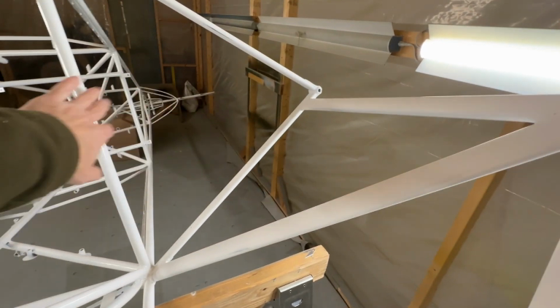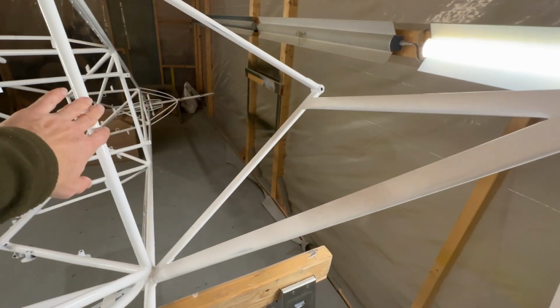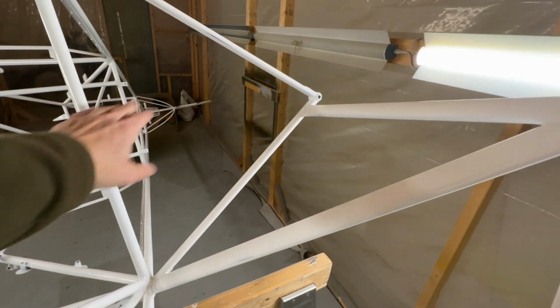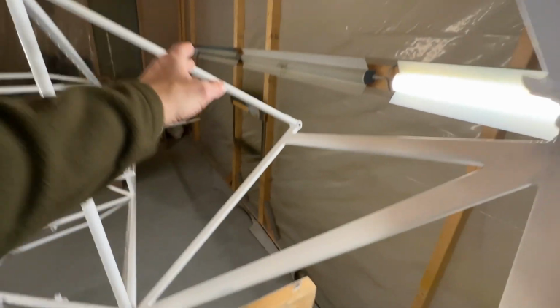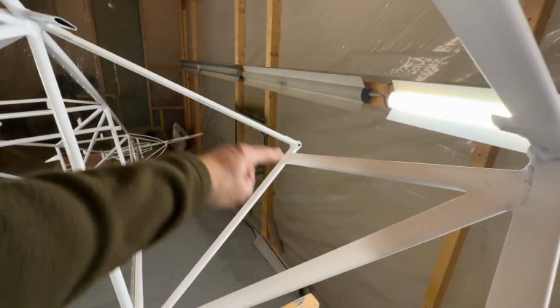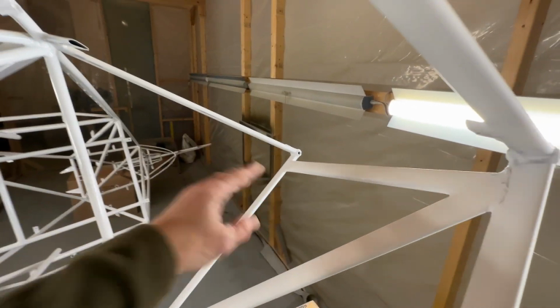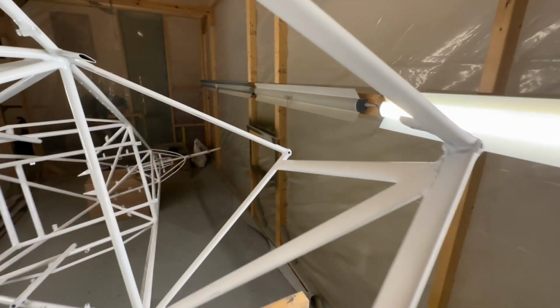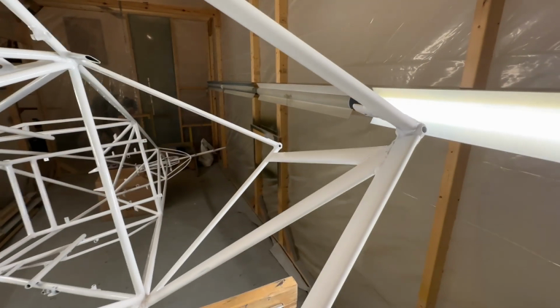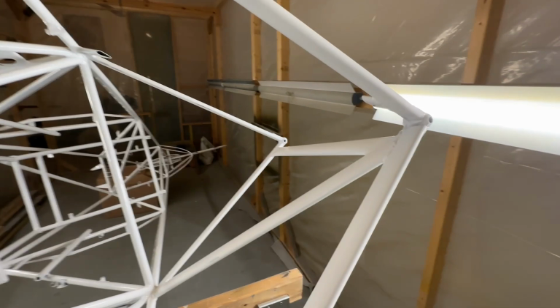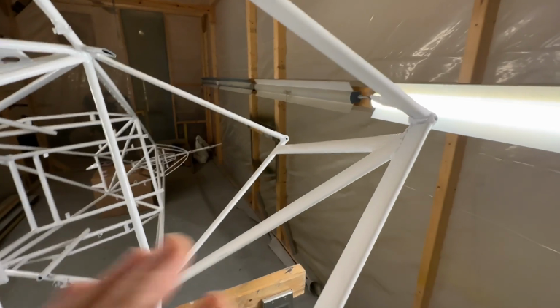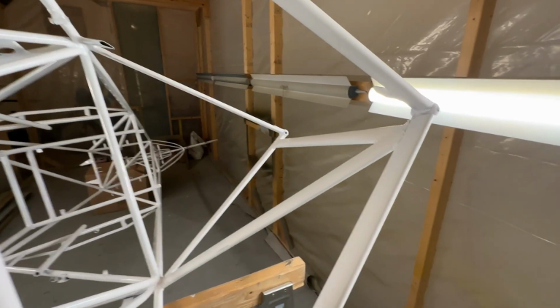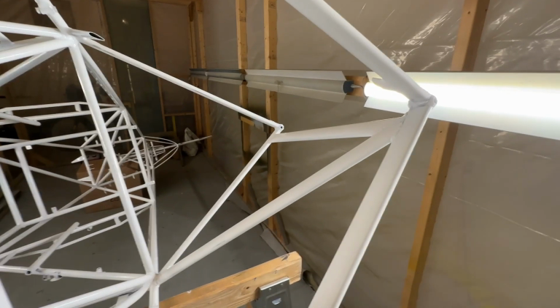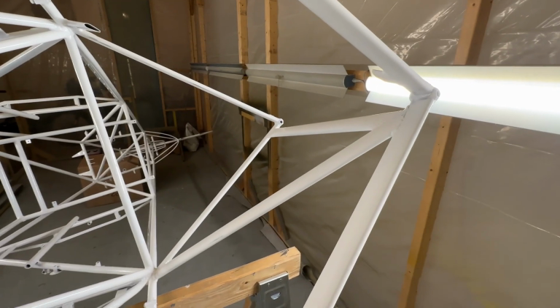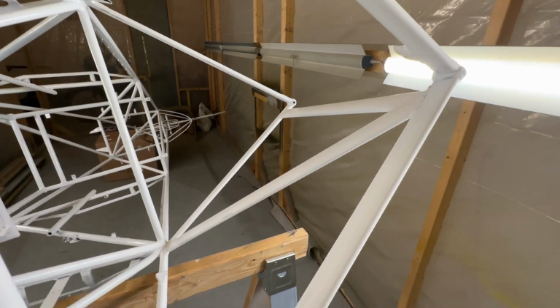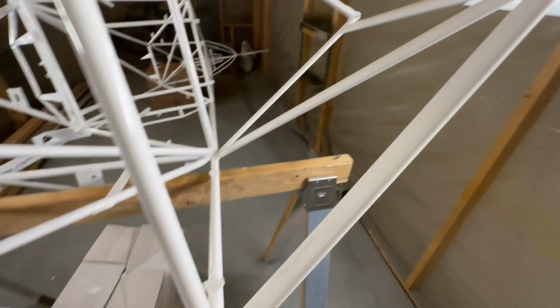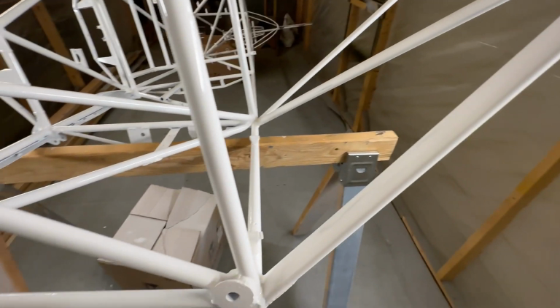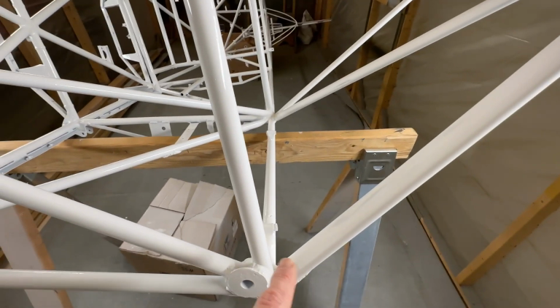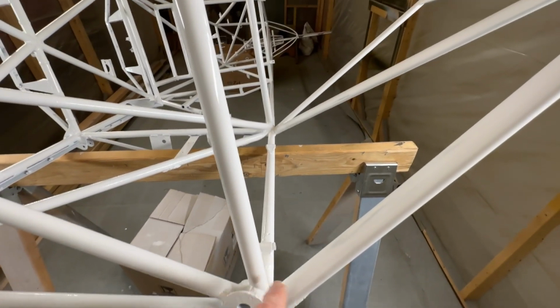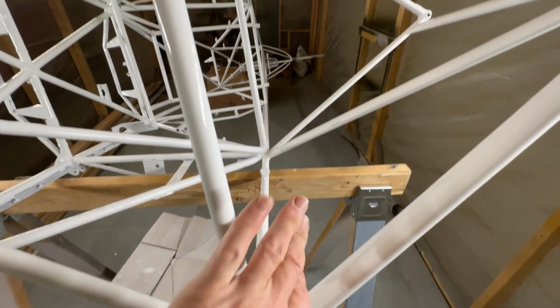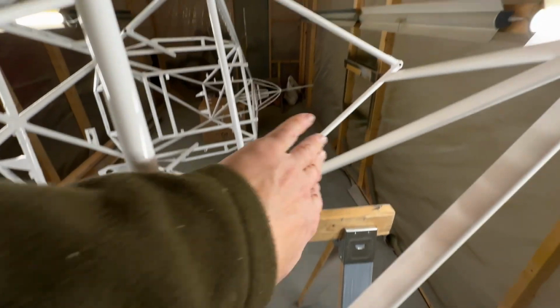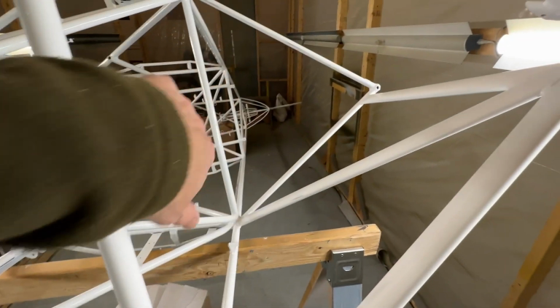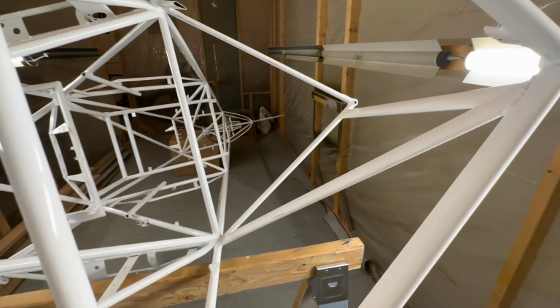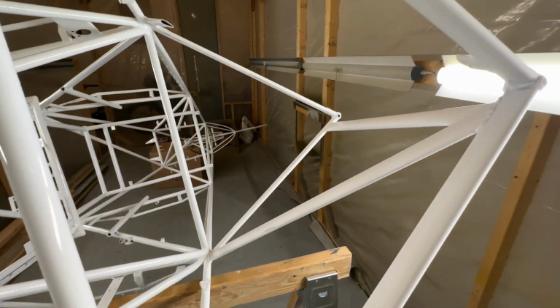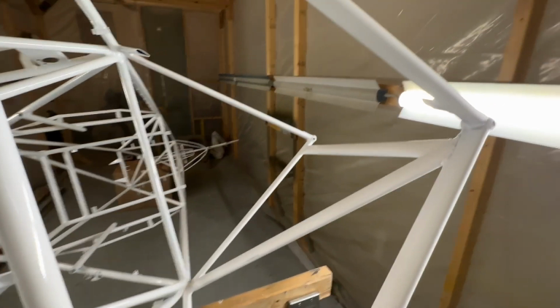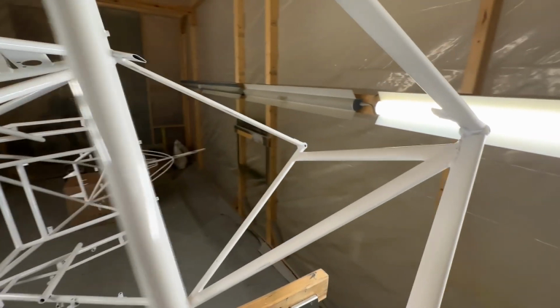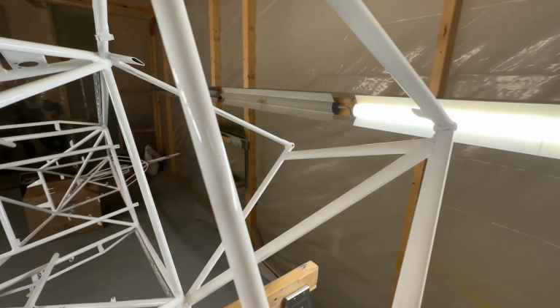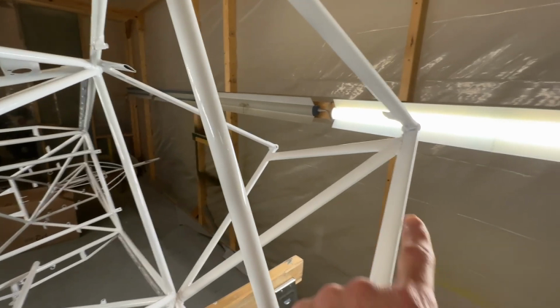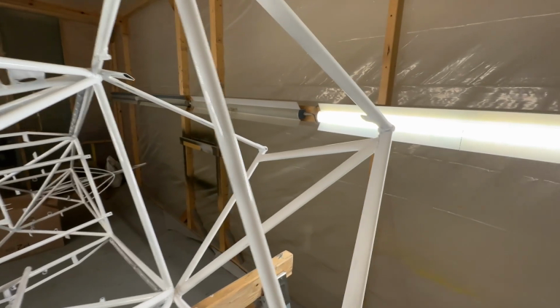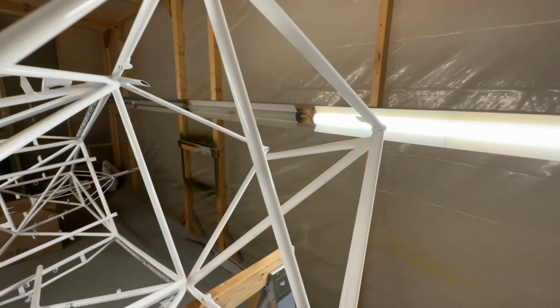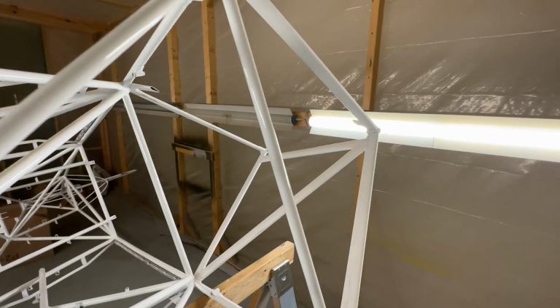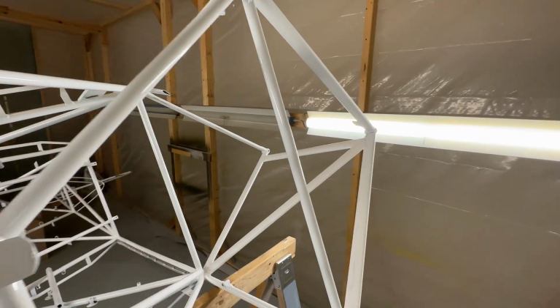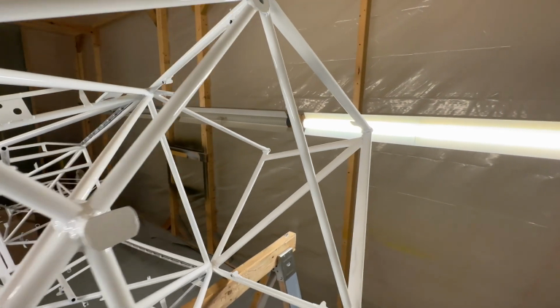Nothing on the fuselage — just these struts. Those are all sanded and scuffed. I just have to tape off the bottom, tape off the rest of the fuselage, and I will respray some white paint on there.